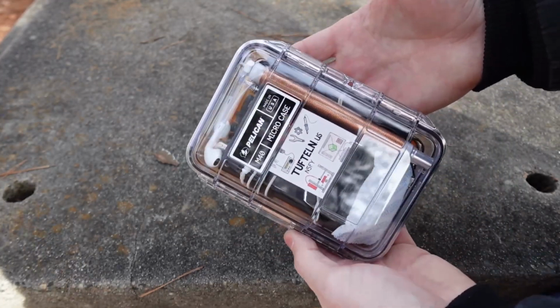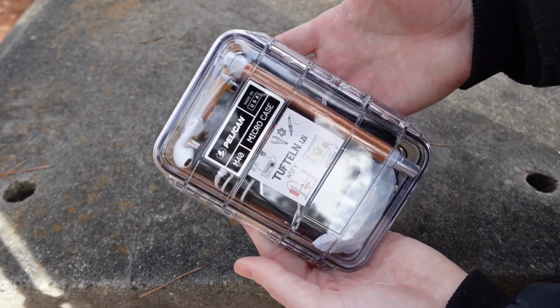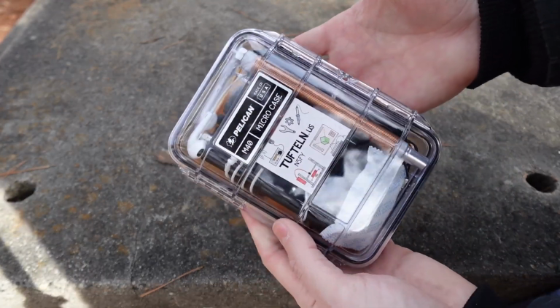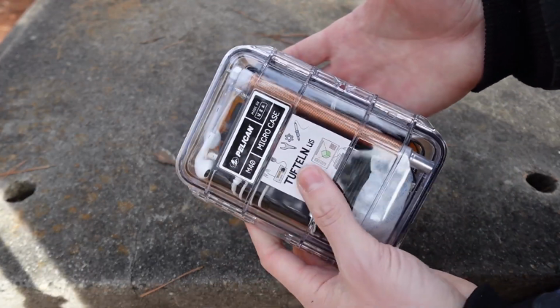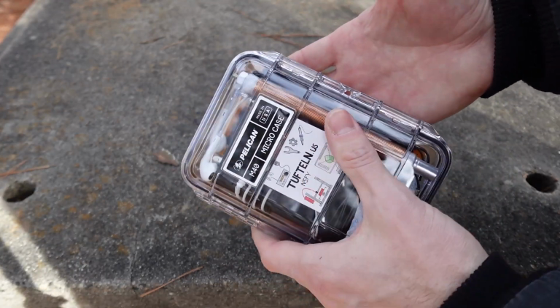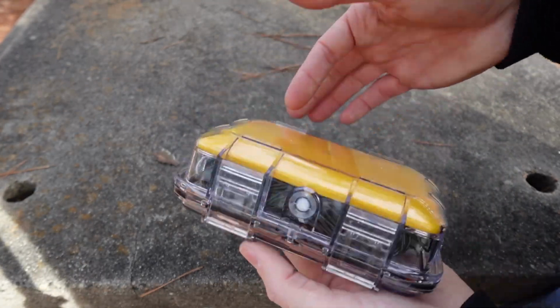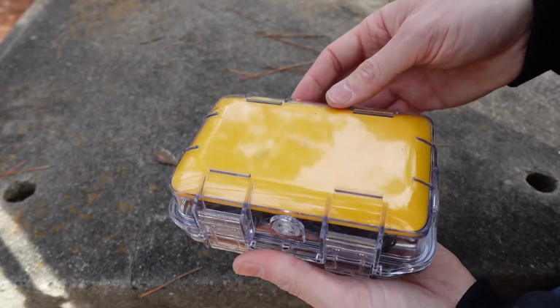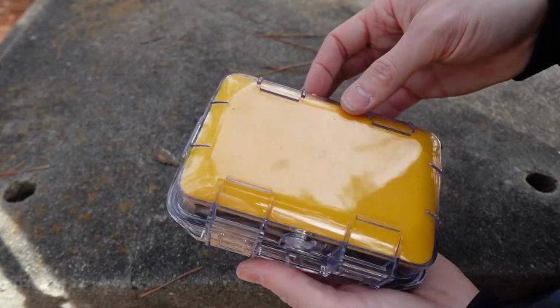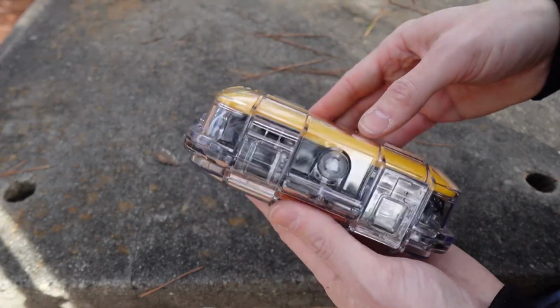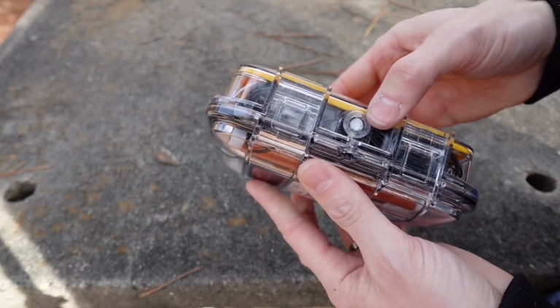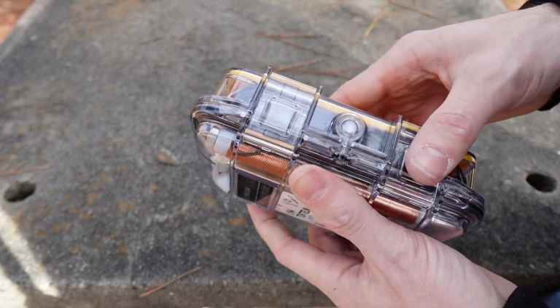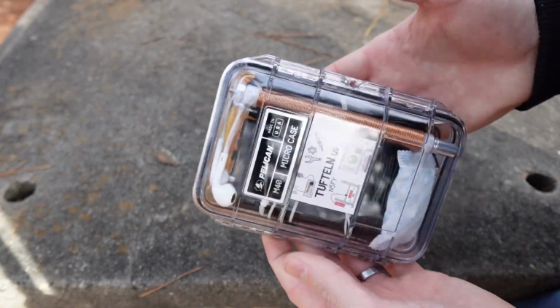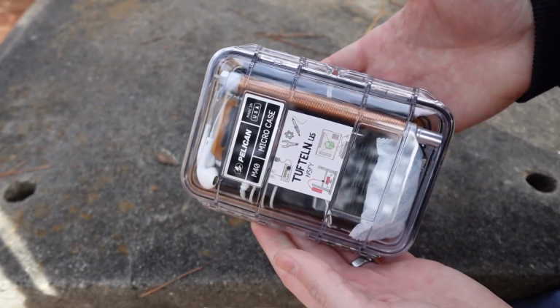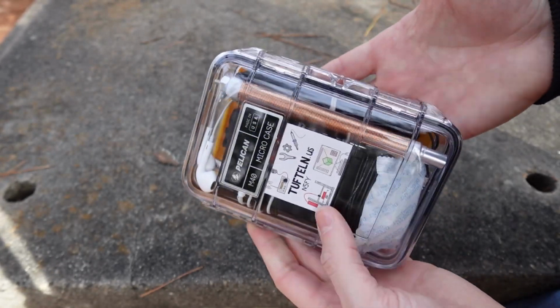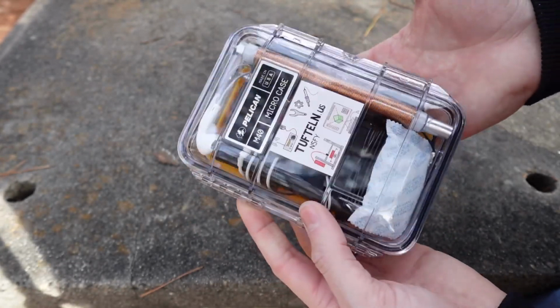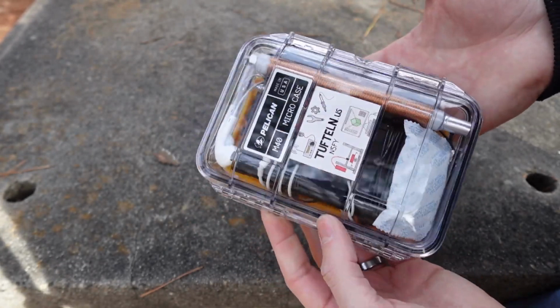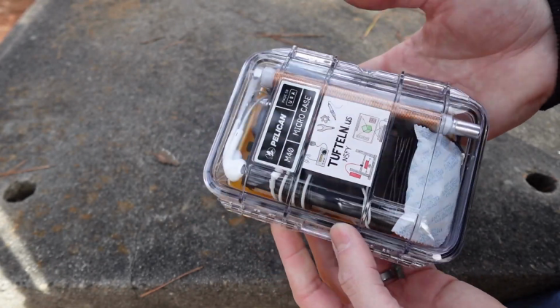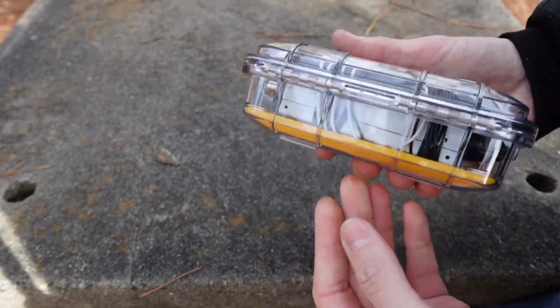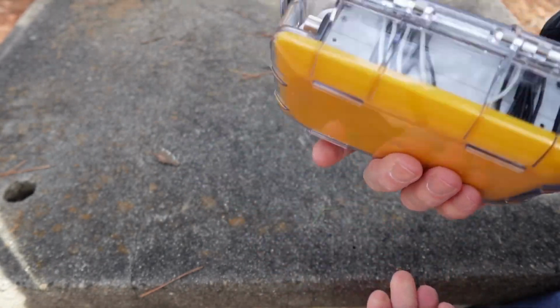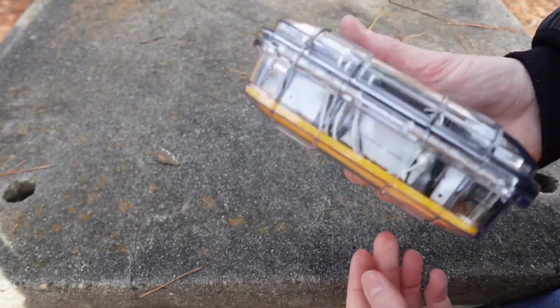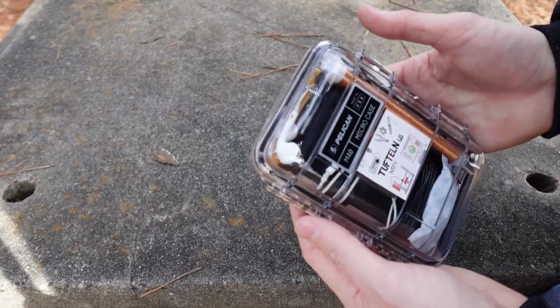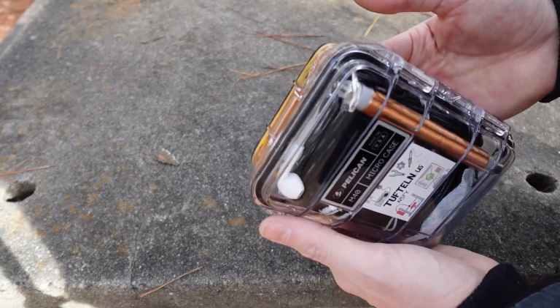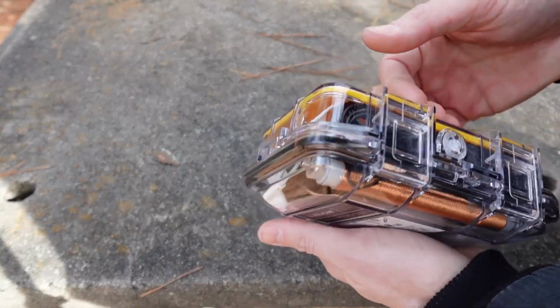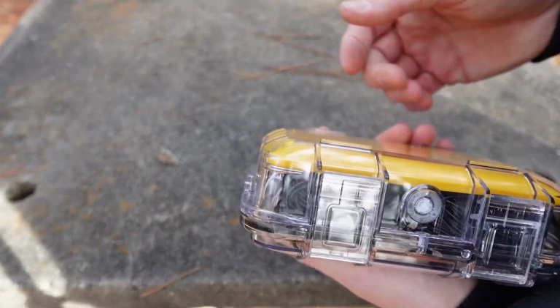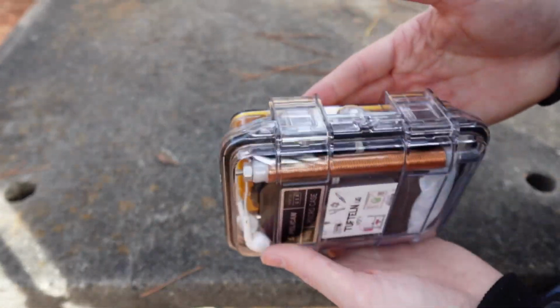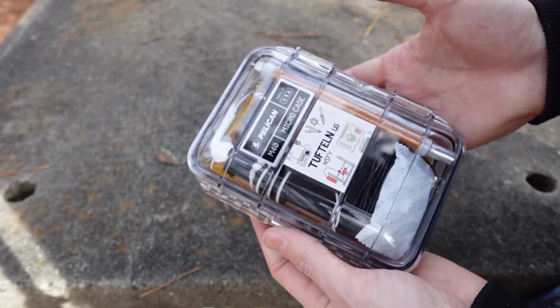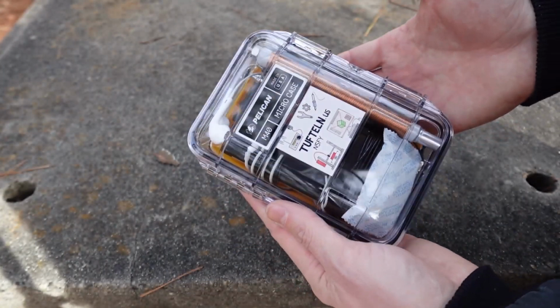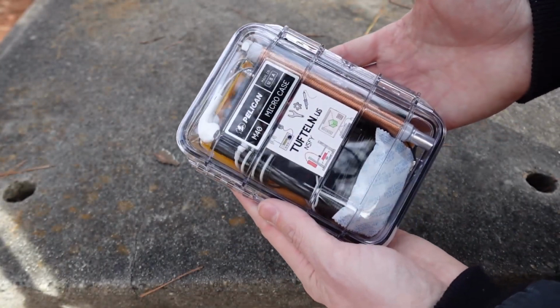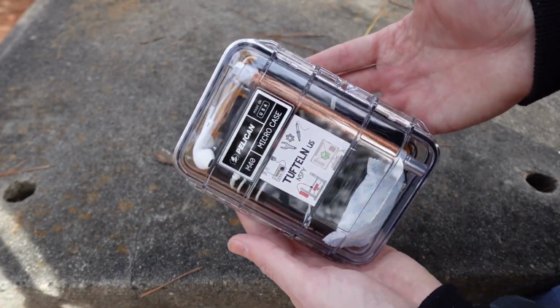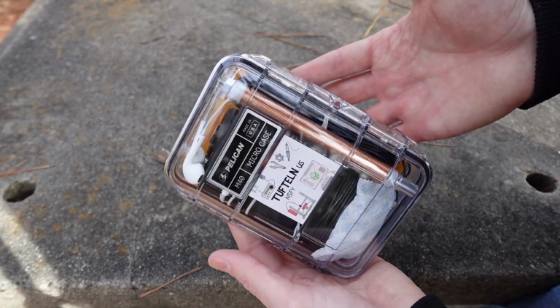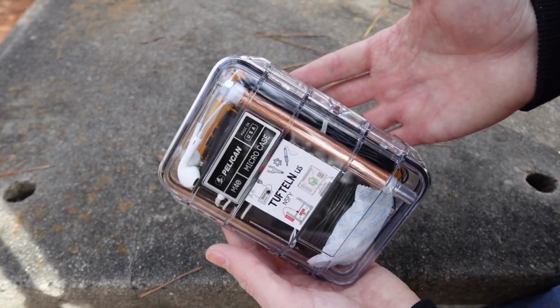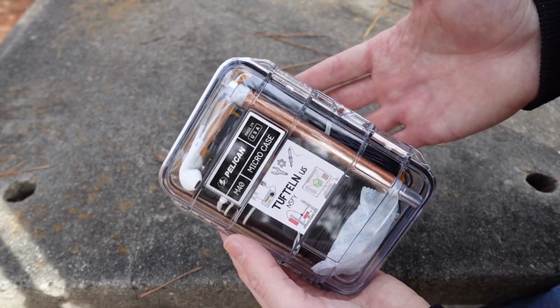Waterproof — I believe it floats. Somebody asked me about that. I wasn't quite ready to dunk this in water, but it is a sealed case so that shouldn't be any problem. If there's enough buoyancy in there, it would float. I just haven't tried it yet.